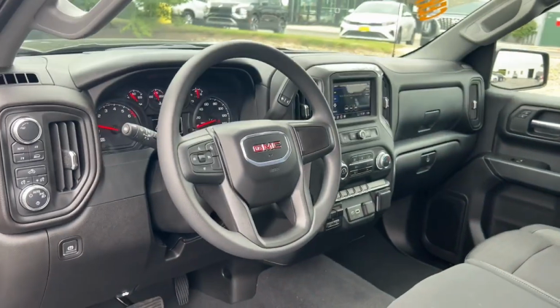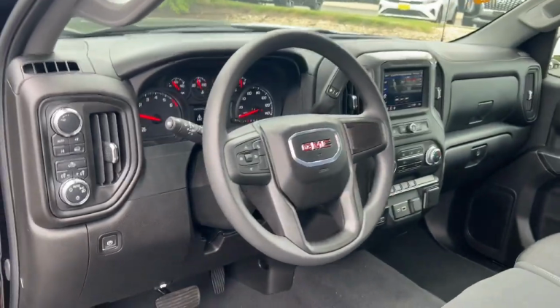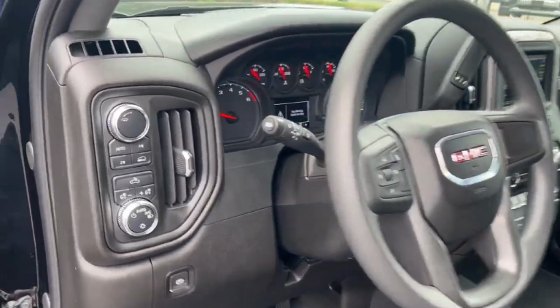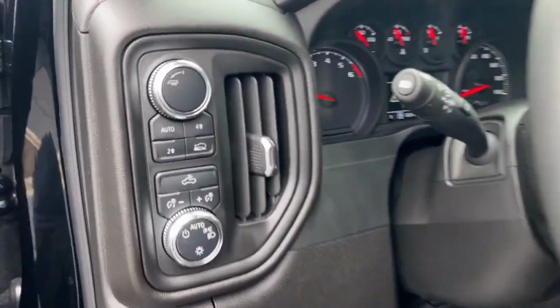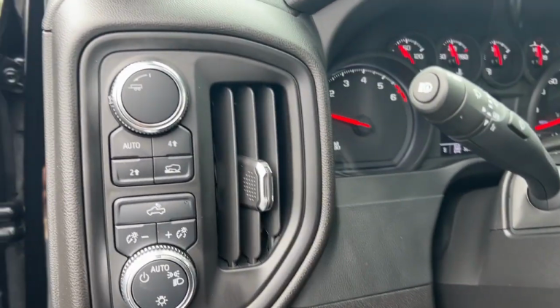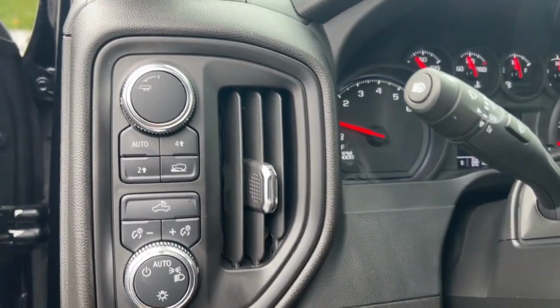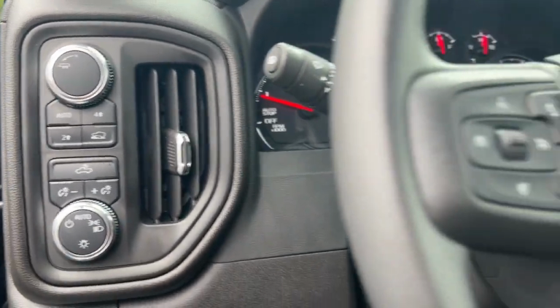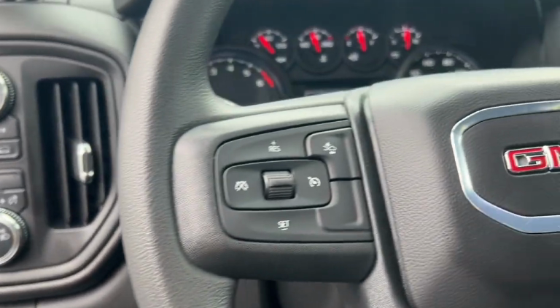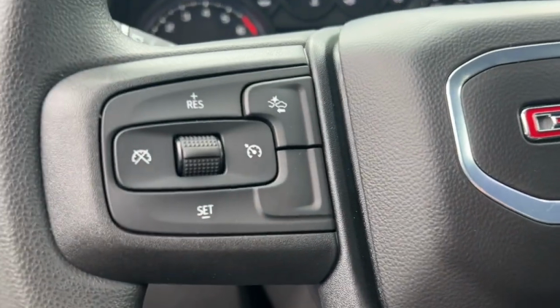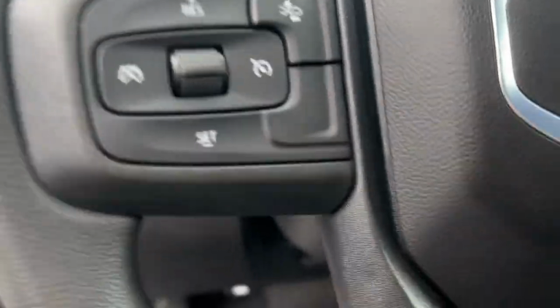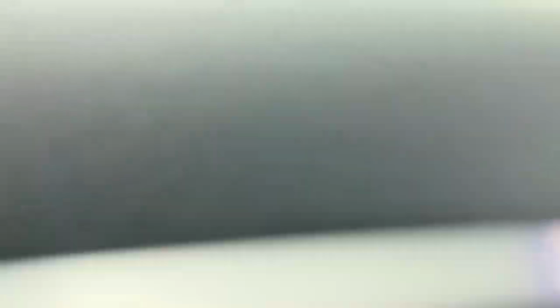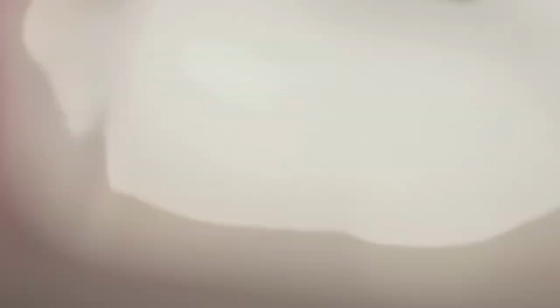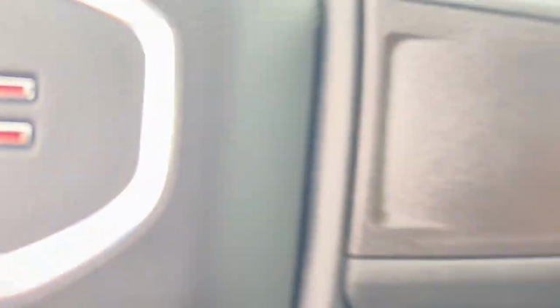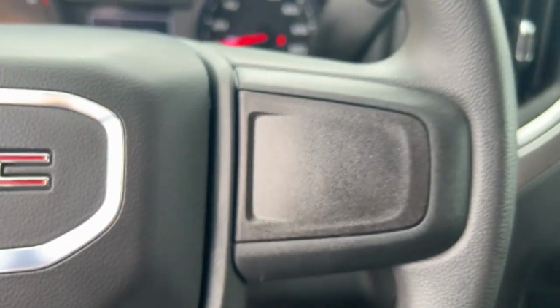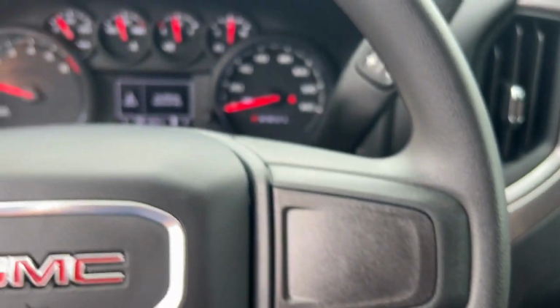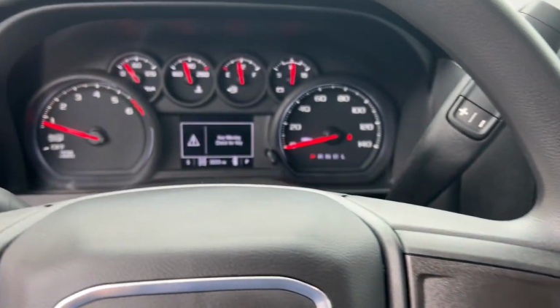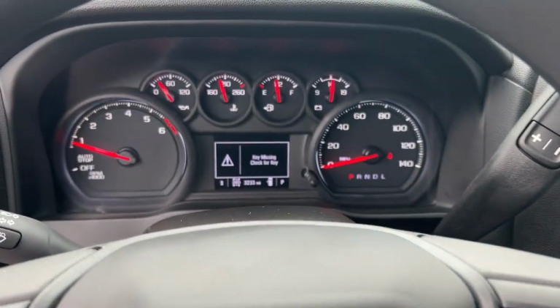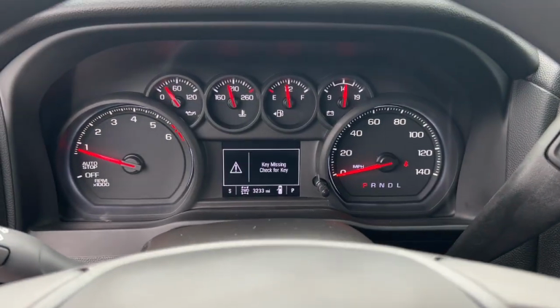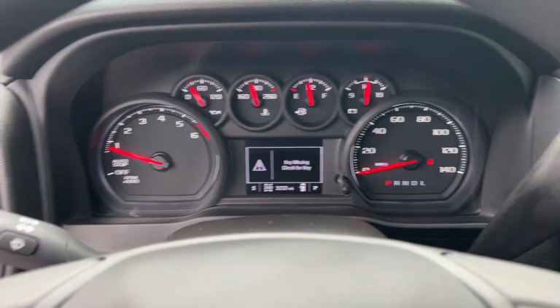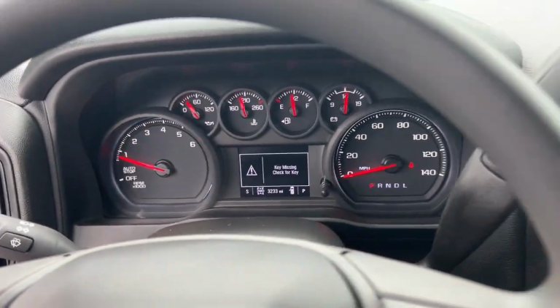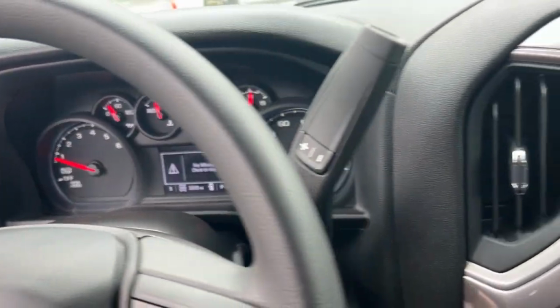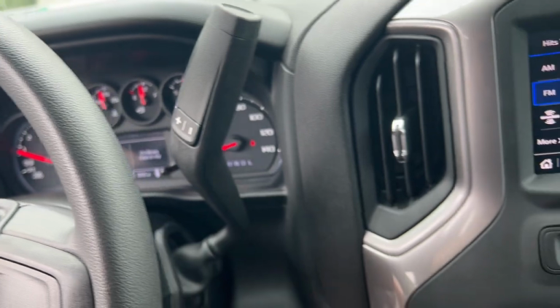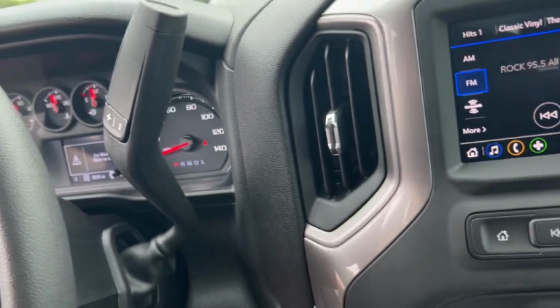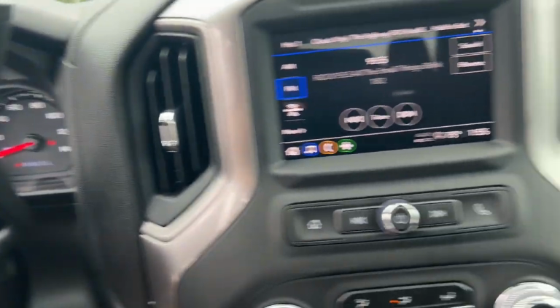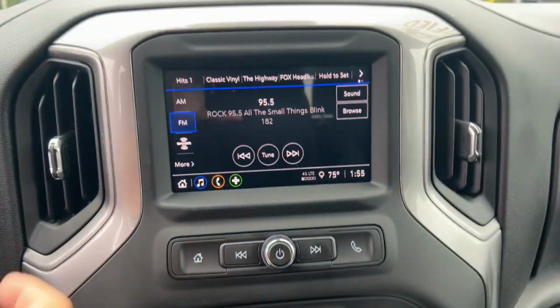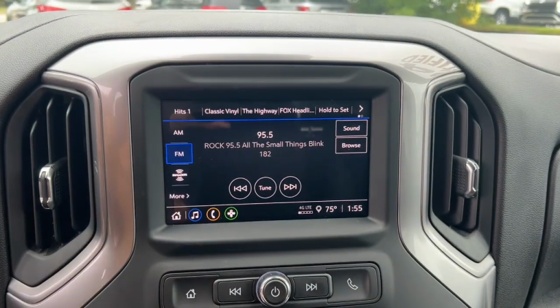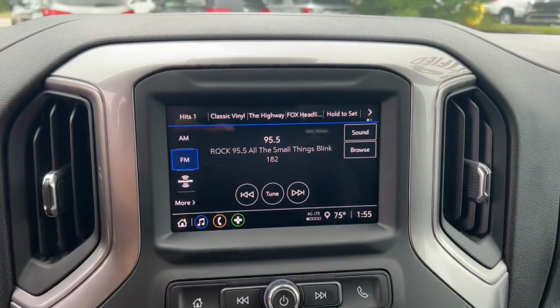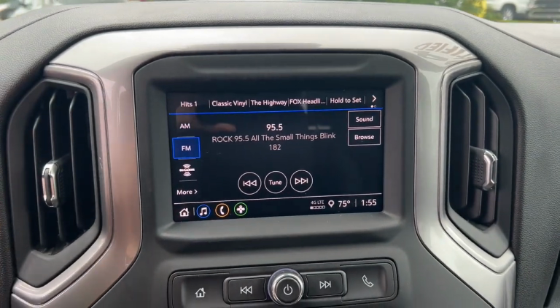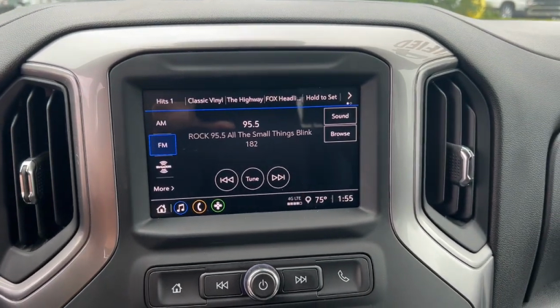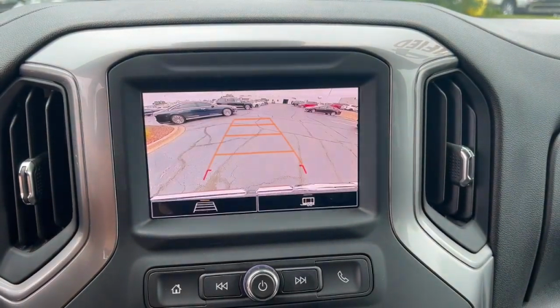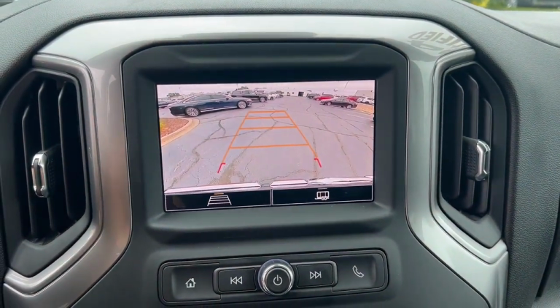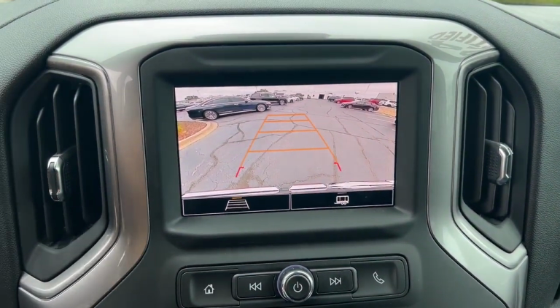The following are some of this vehicle's highlighted options: Convenience Package, Apple CarPlay and/or Android Auto, Wireless Apple CarPlay and/or Android Auto, Intelligent Auto On-Off High Beams, and Pre-Collision System.